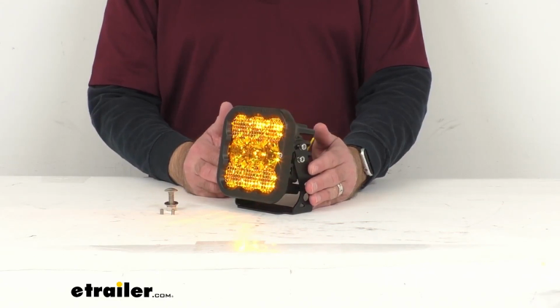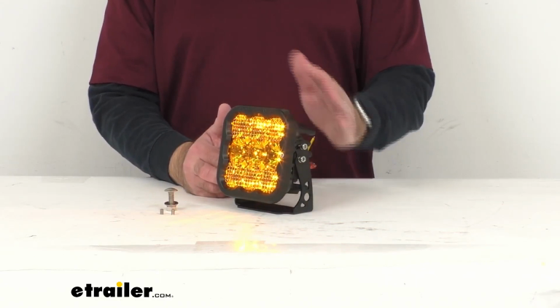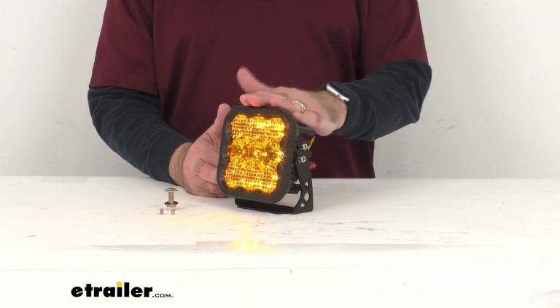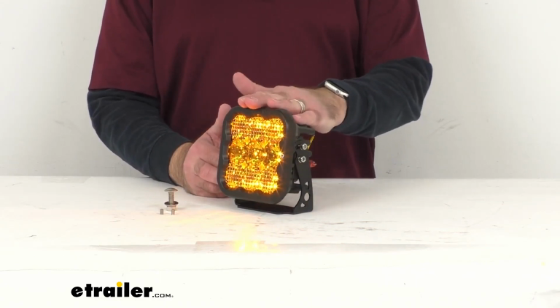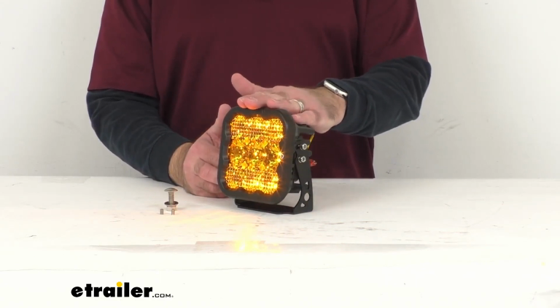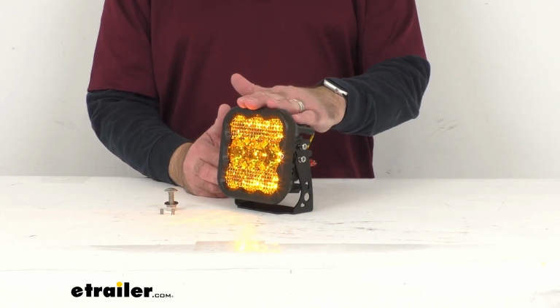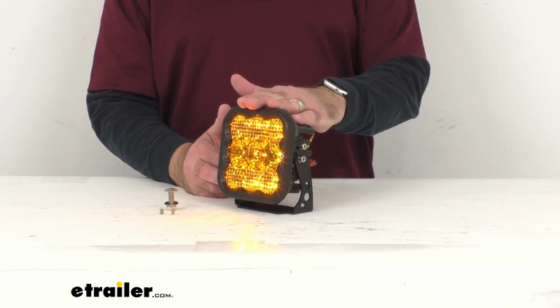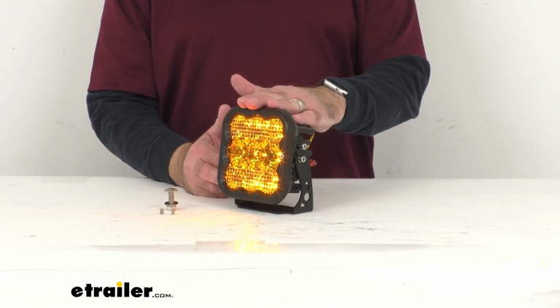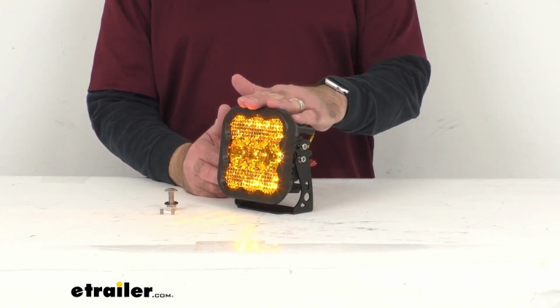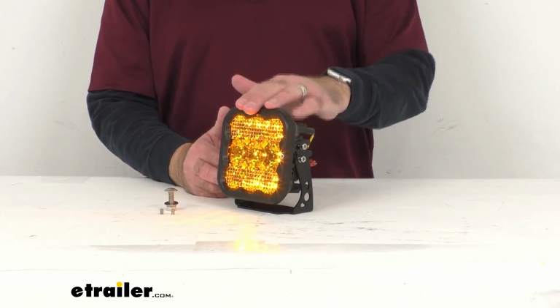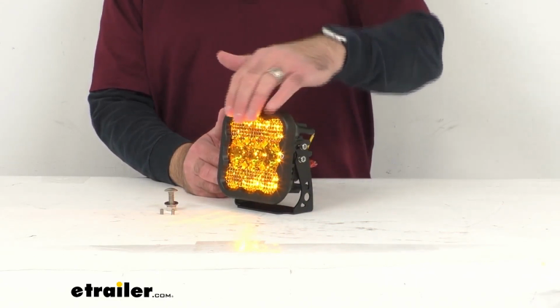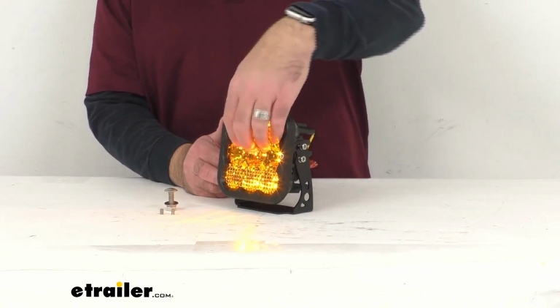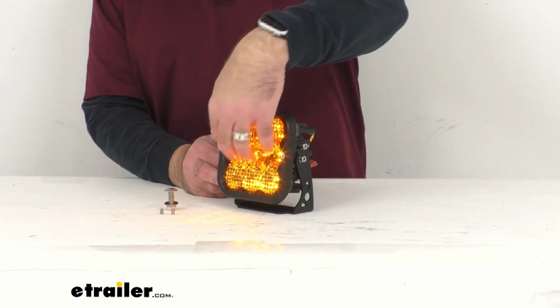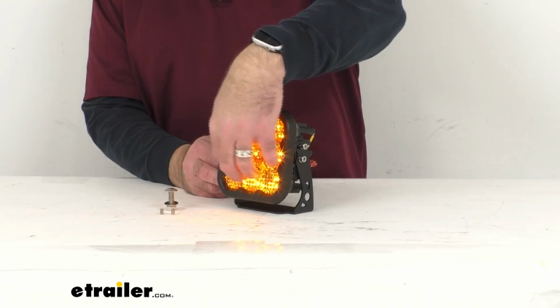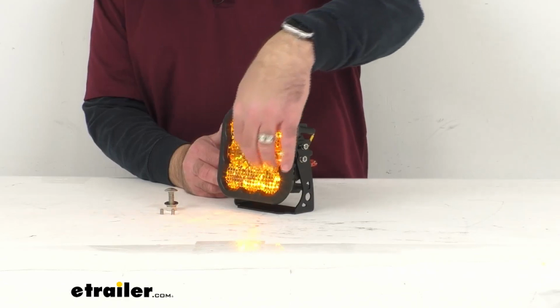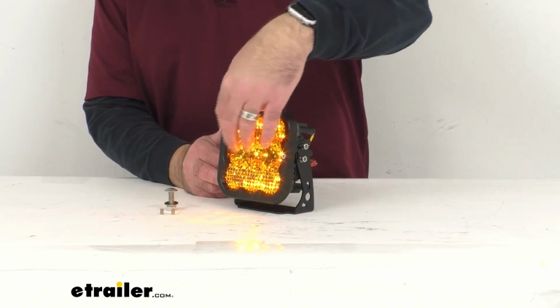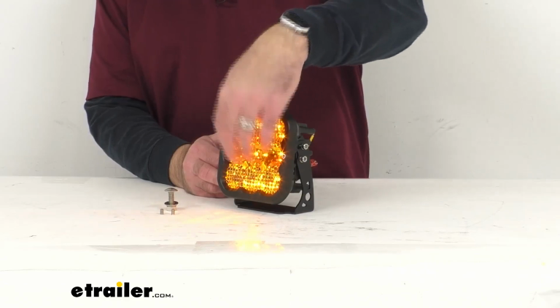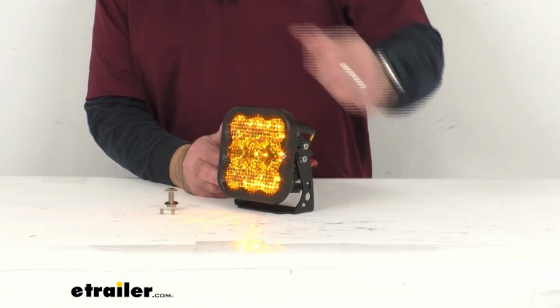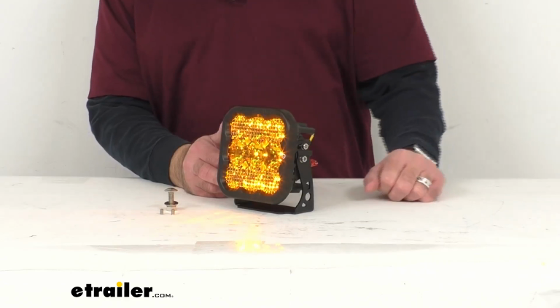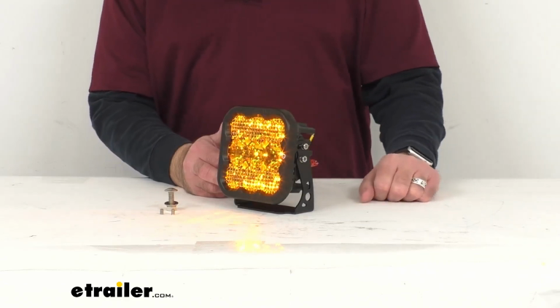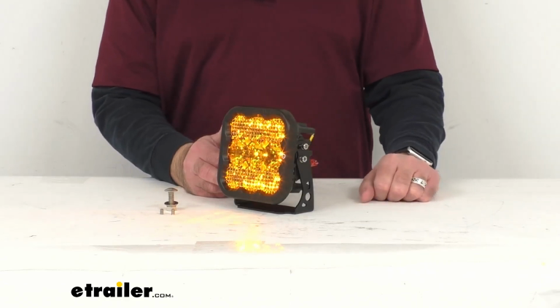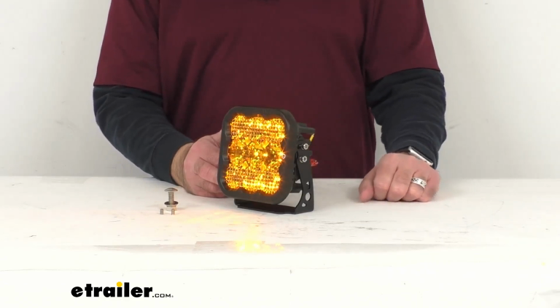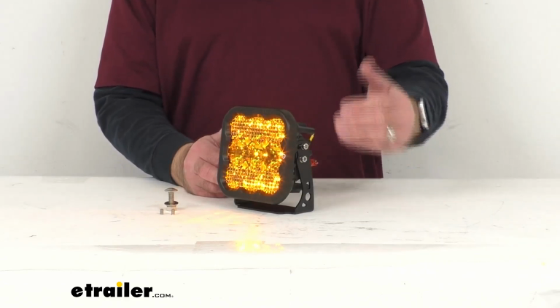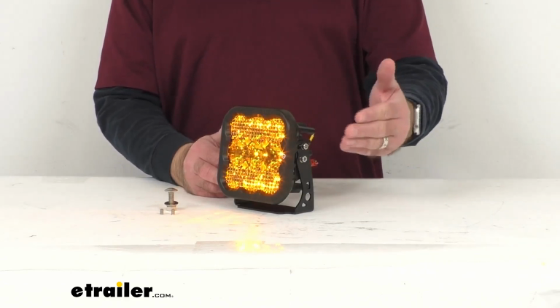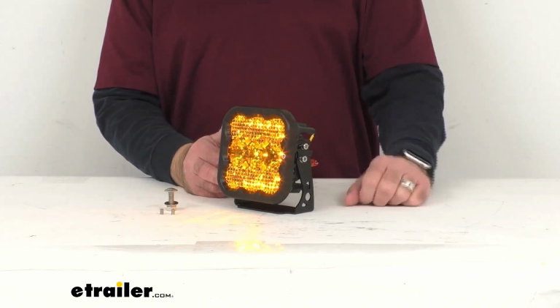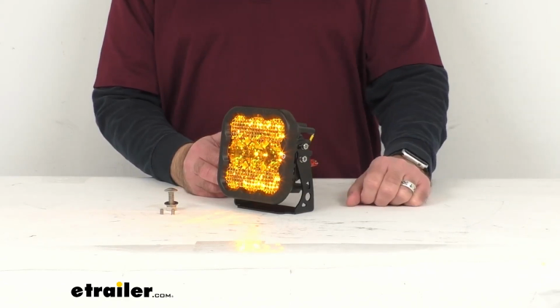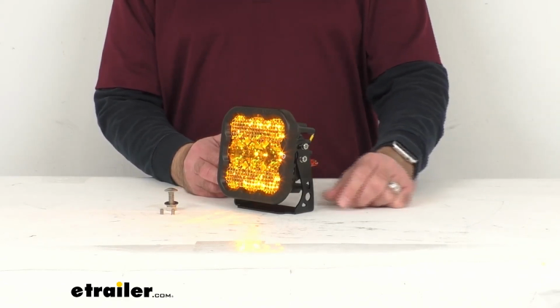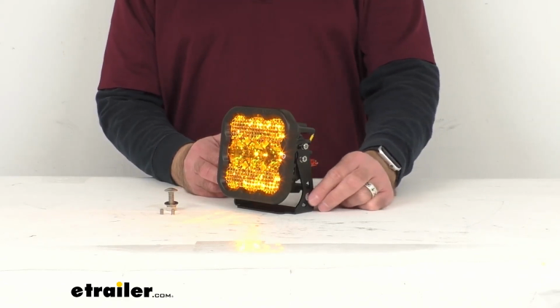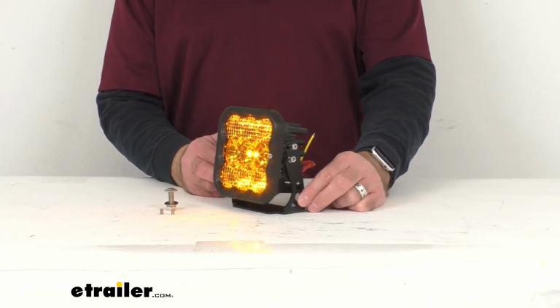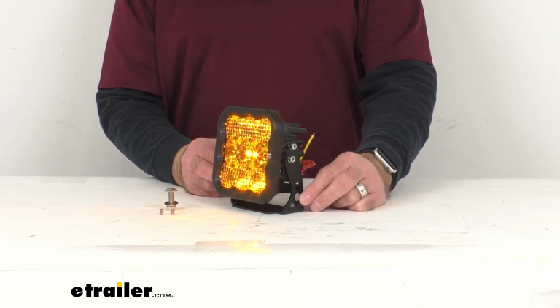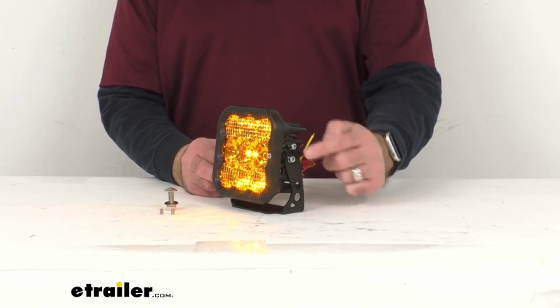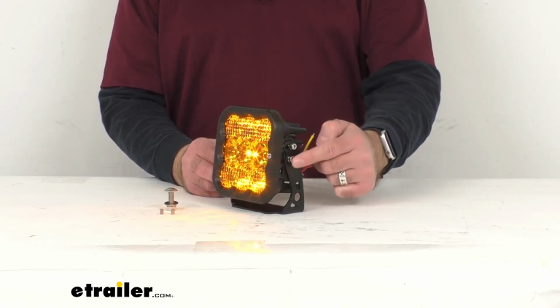As you can see, I have this light connected to my power source already. What you're currently seeing is one of my favorite features of this light — the backlight — but we'll talk more about that in the next moment or so.